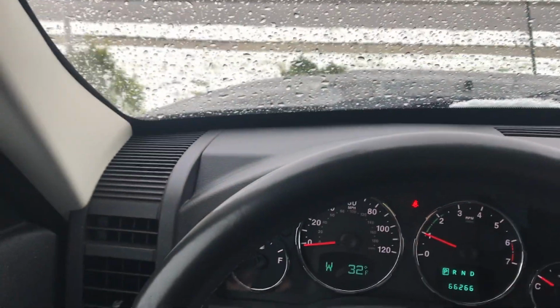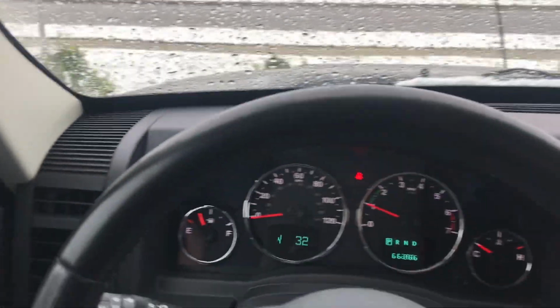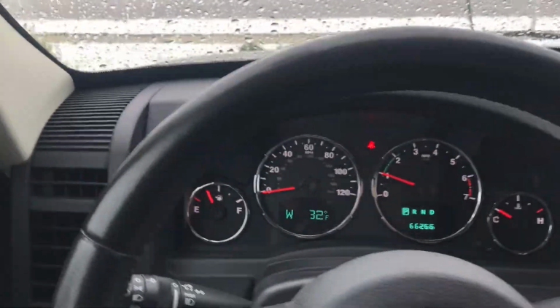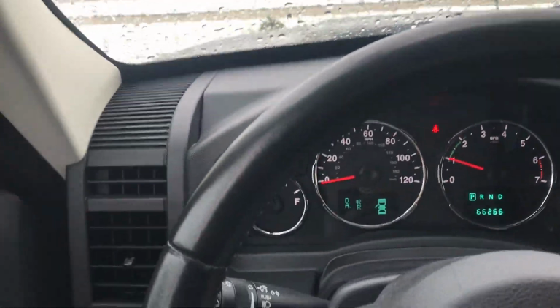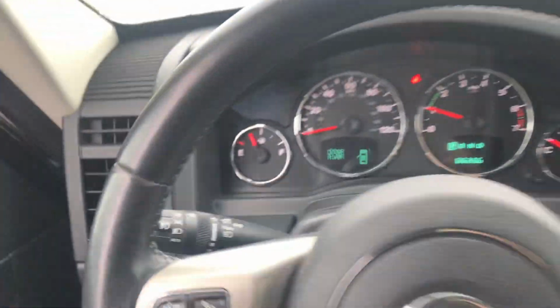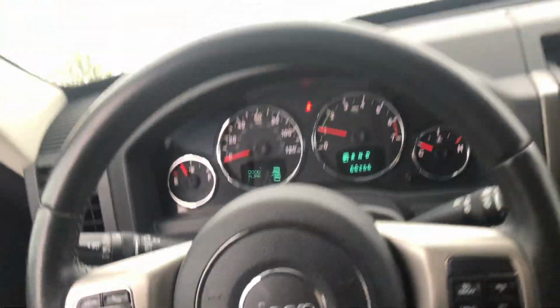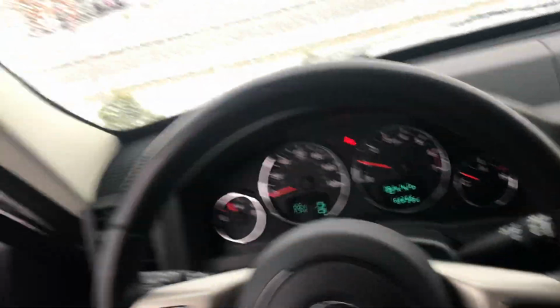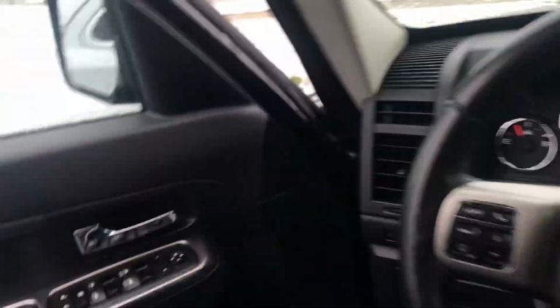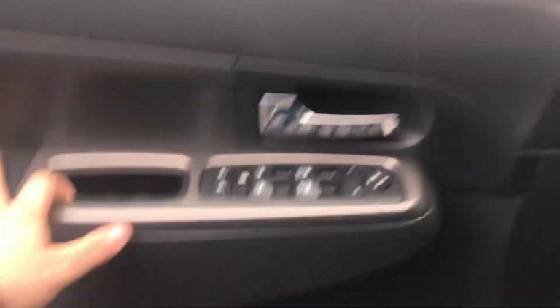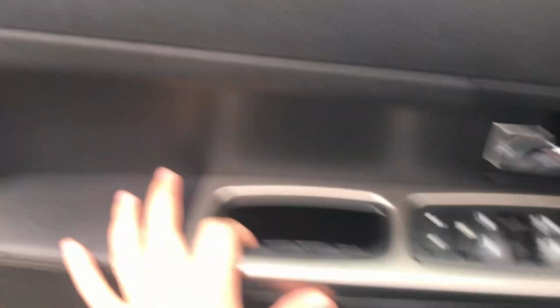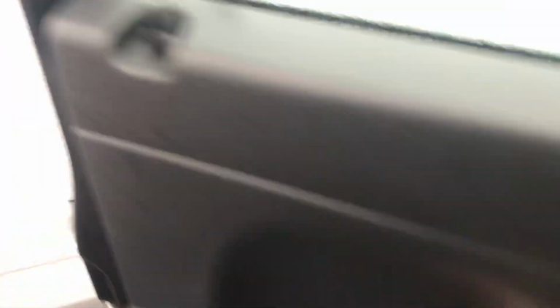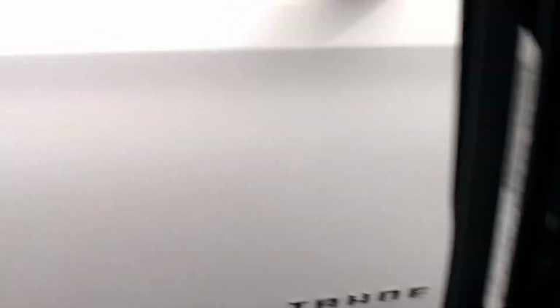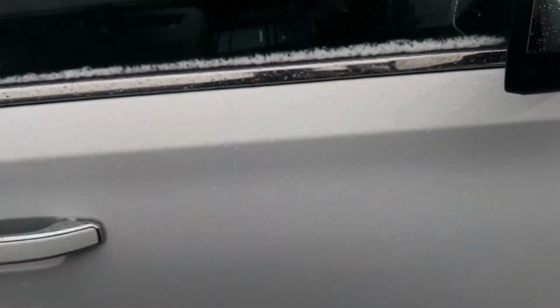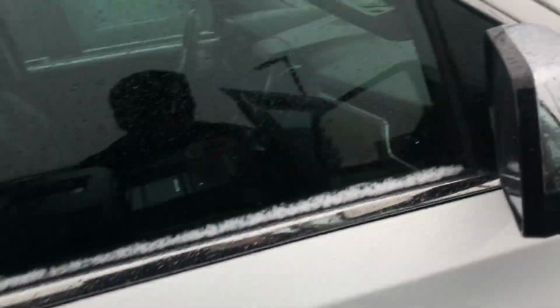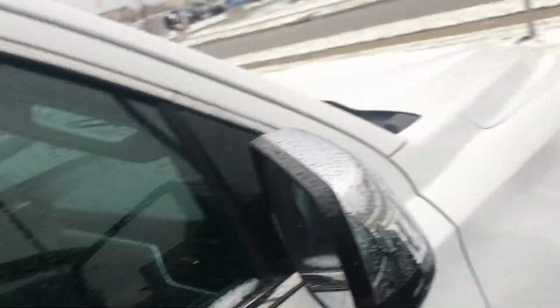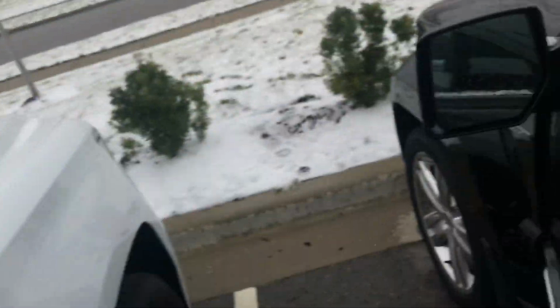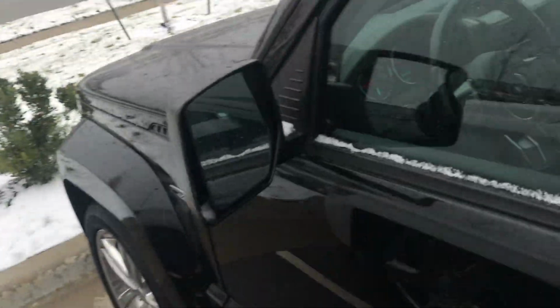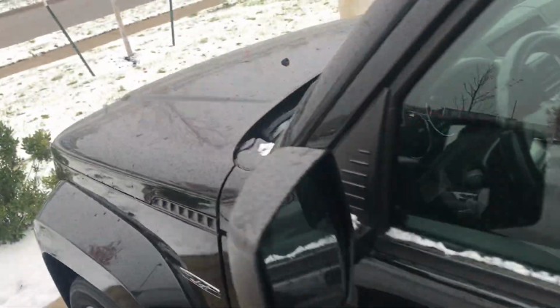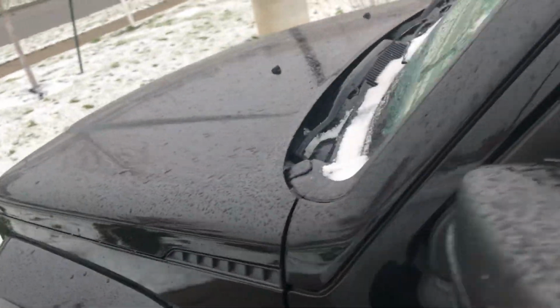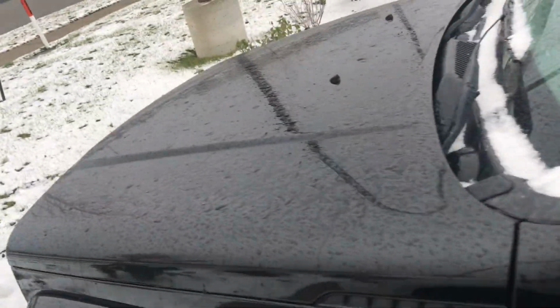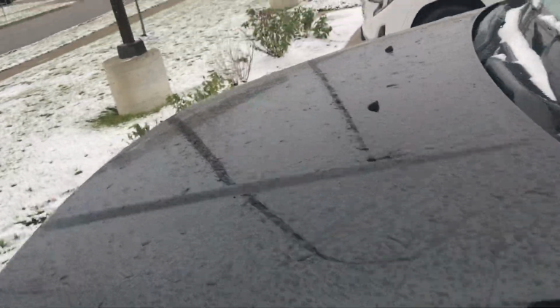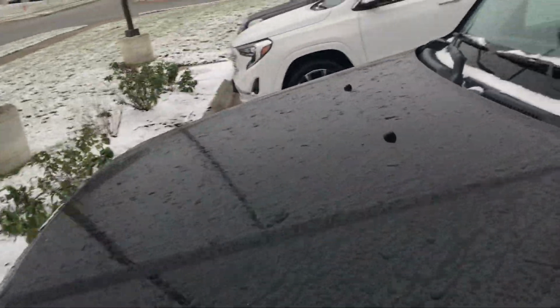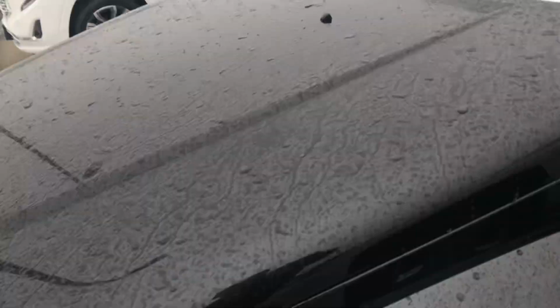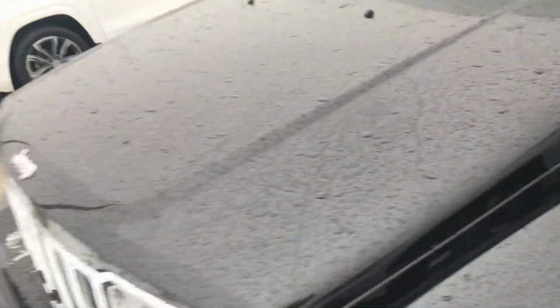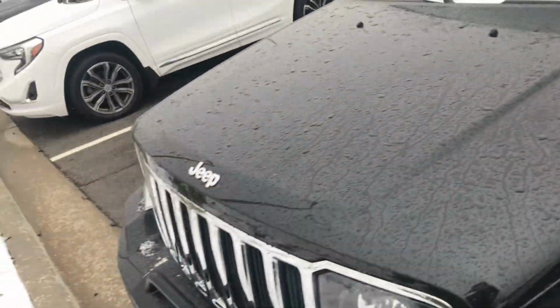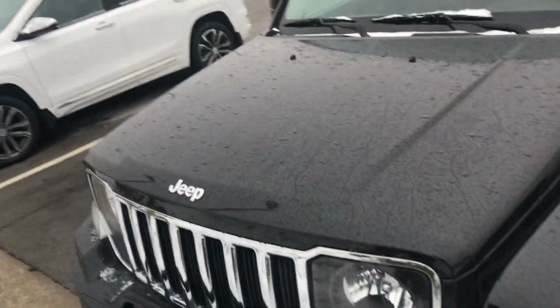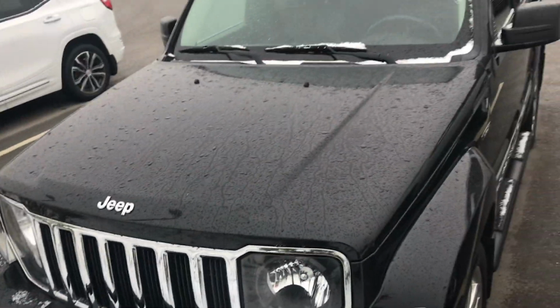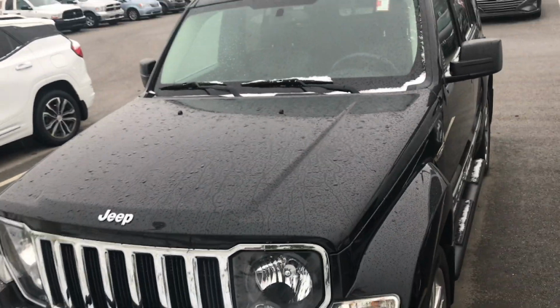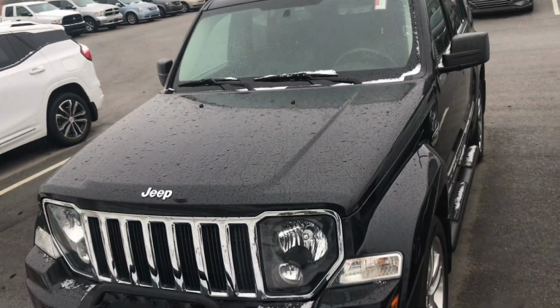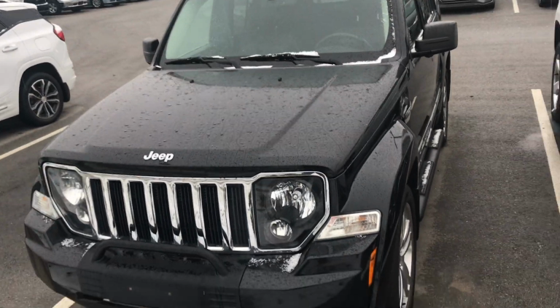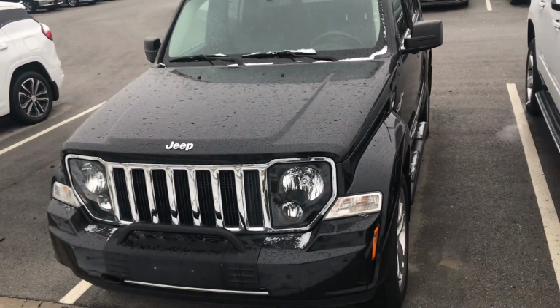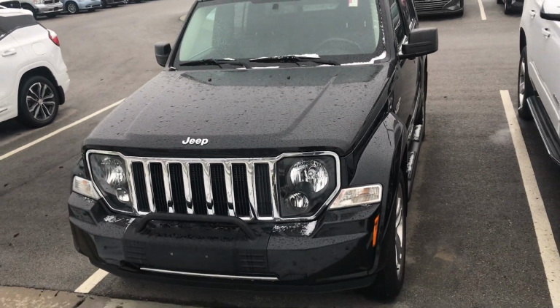As you can see this vehicle has been detailed. It's also gone through a 132-point safety inspection, so this vehicle is clean and it's ready to be seen.